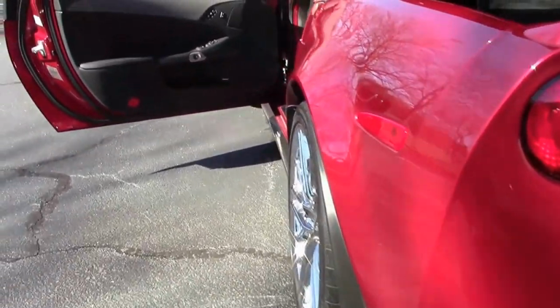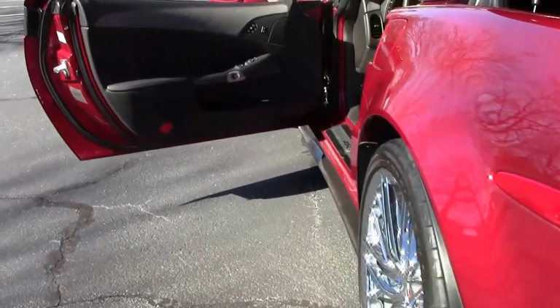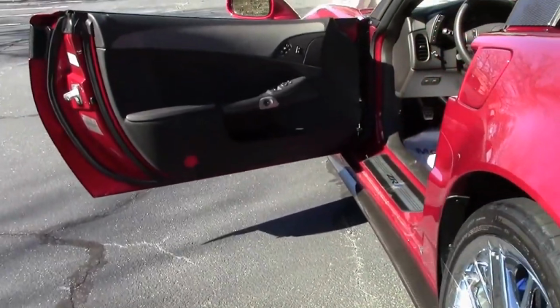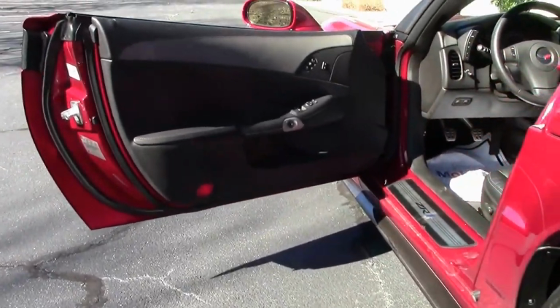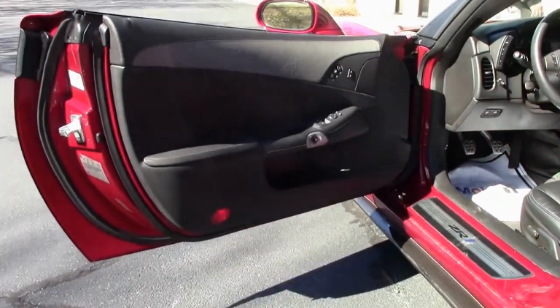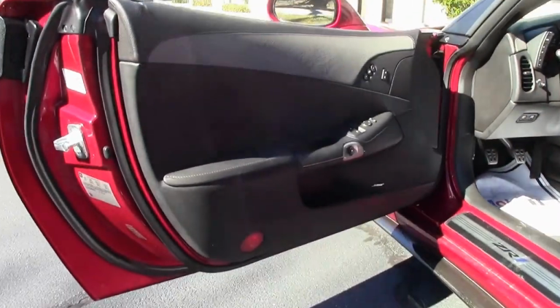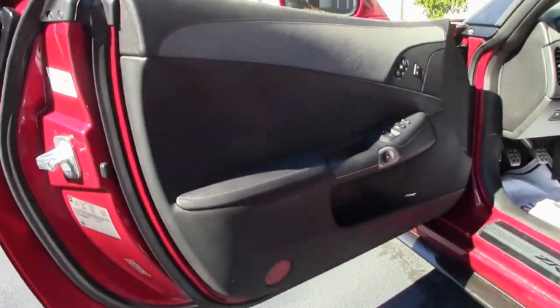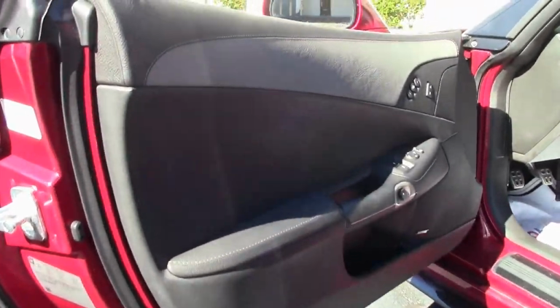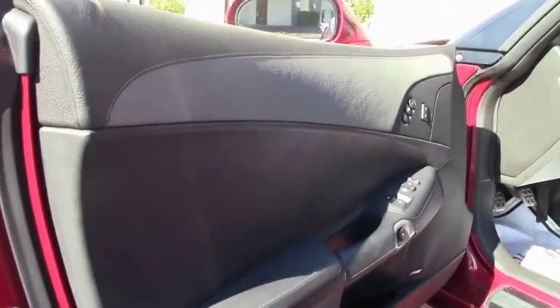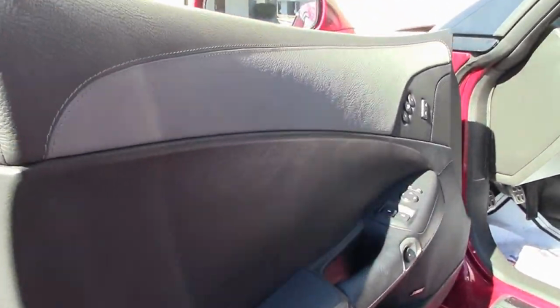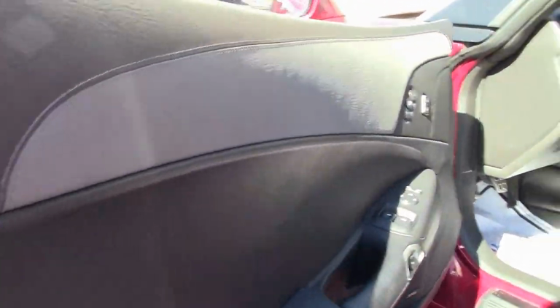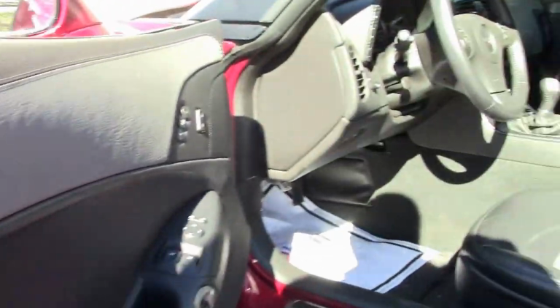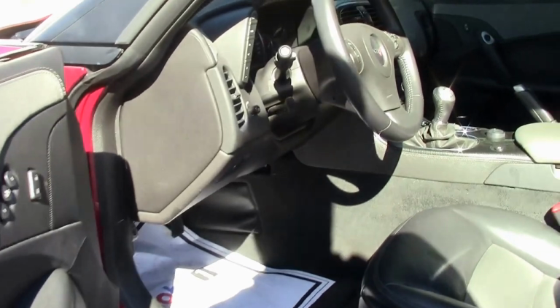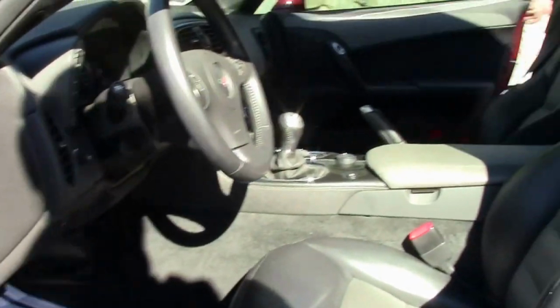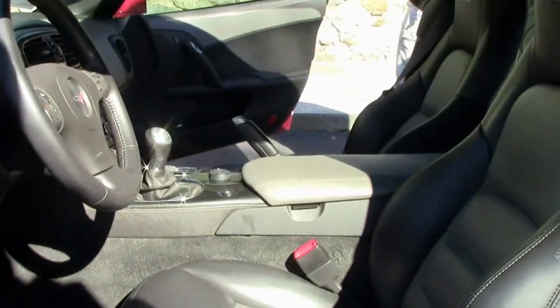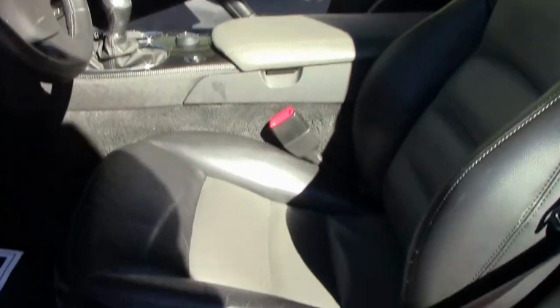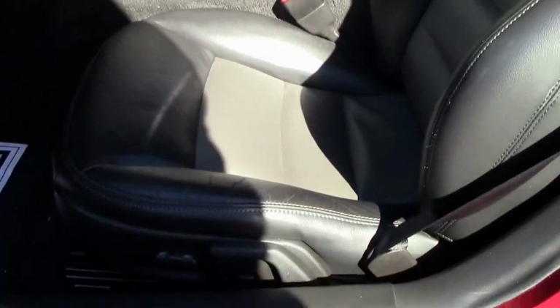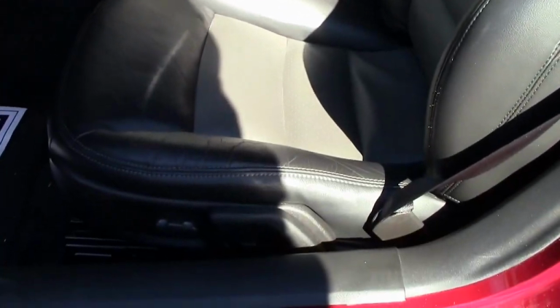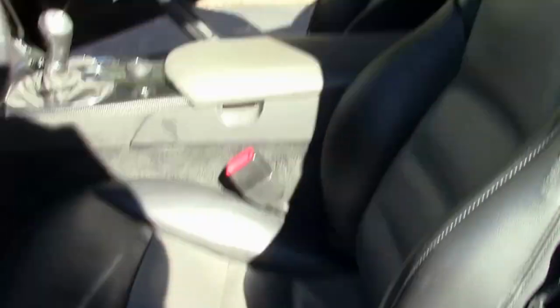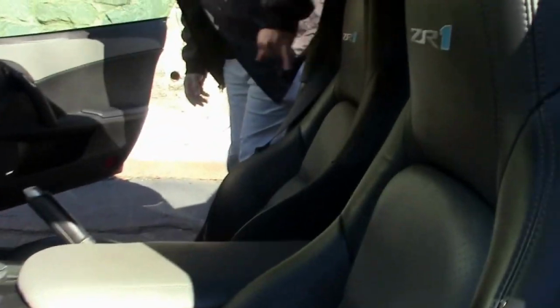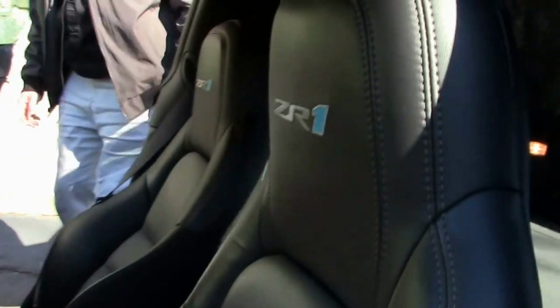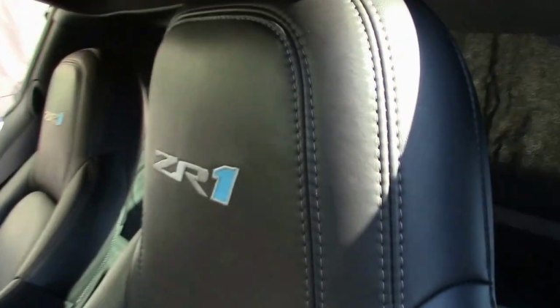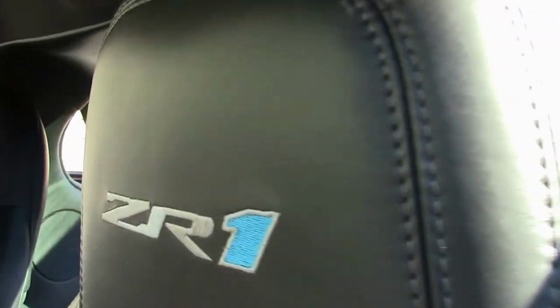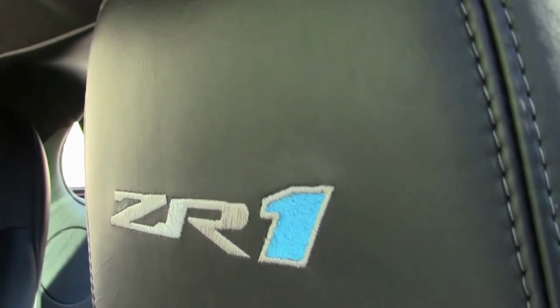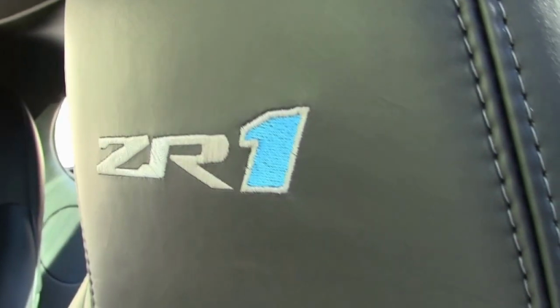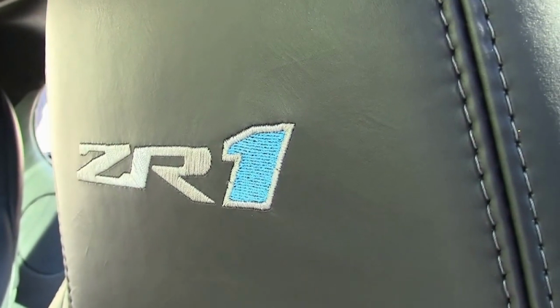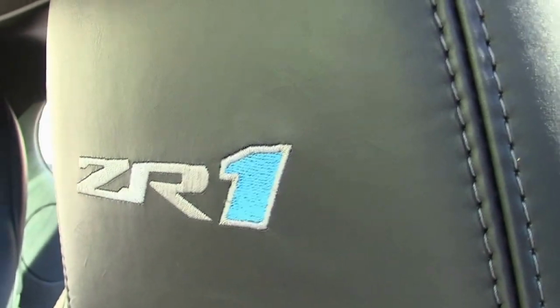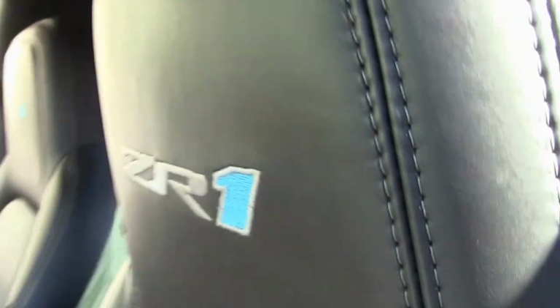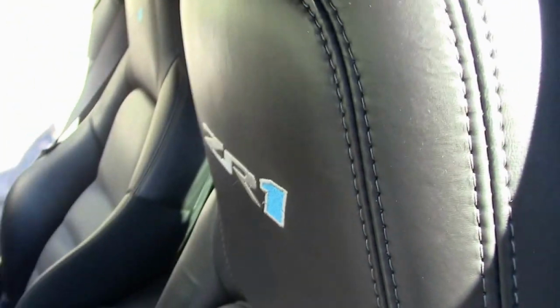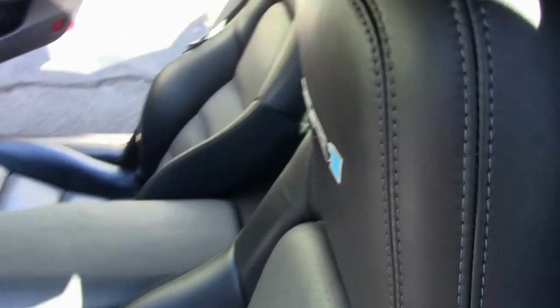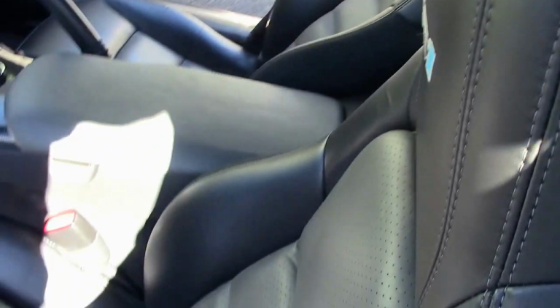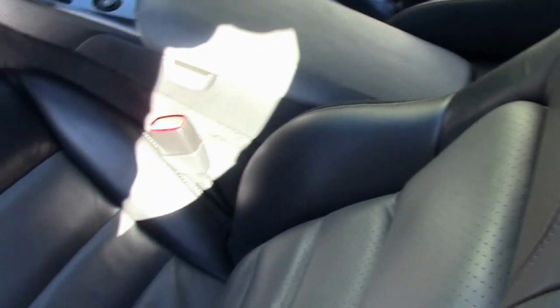This is a two-tone interior, with the ZR1 logo right in the headrest. It is completely loaded.